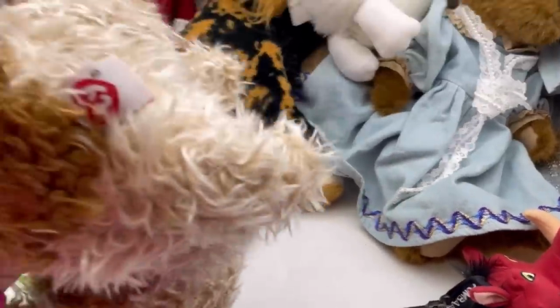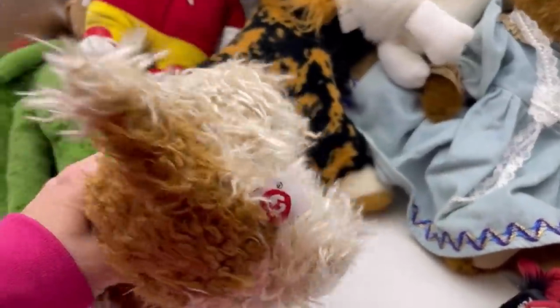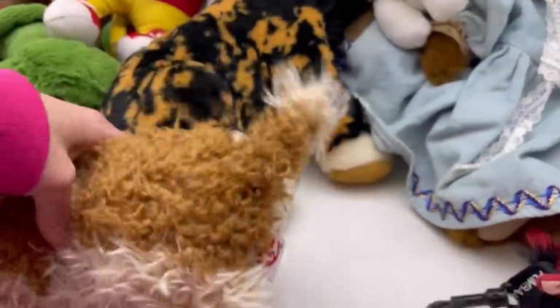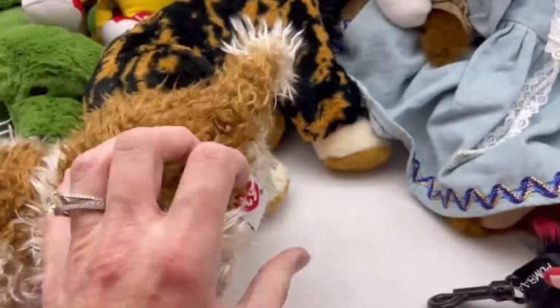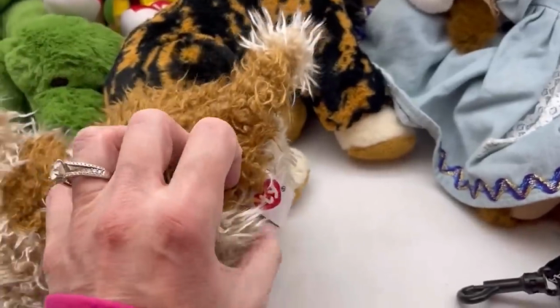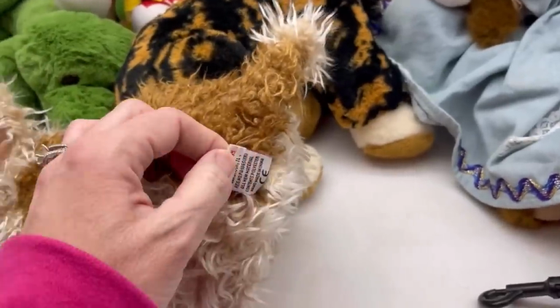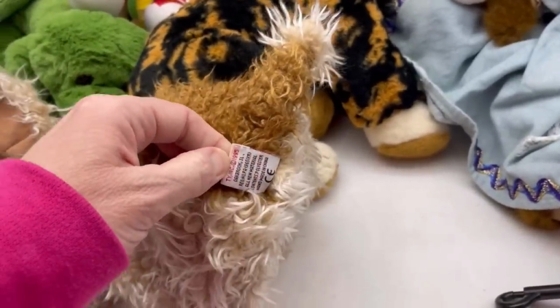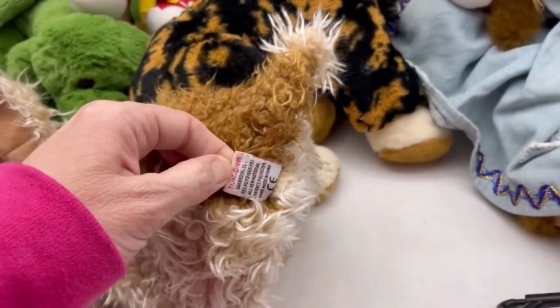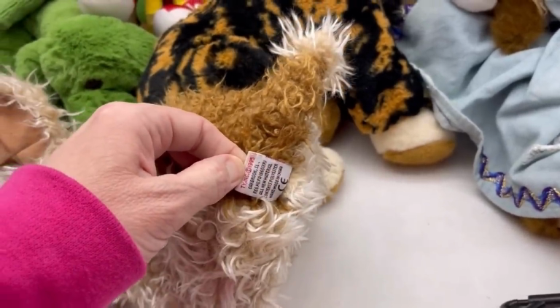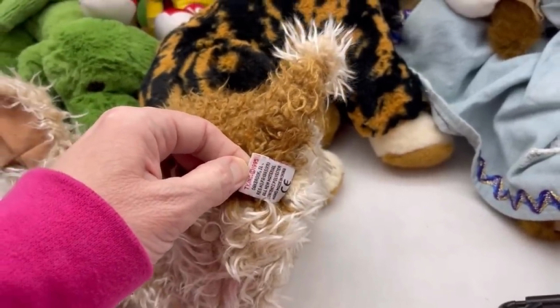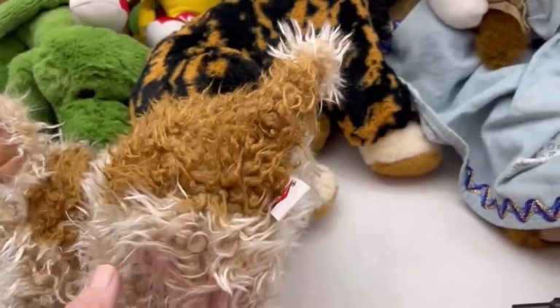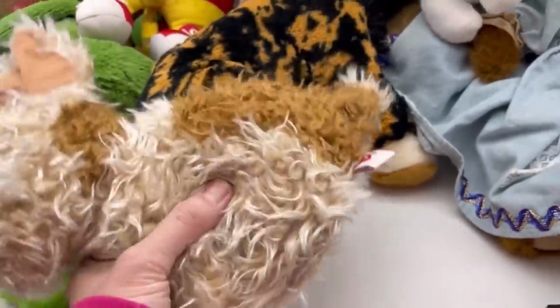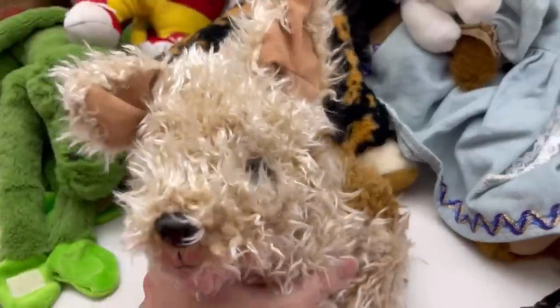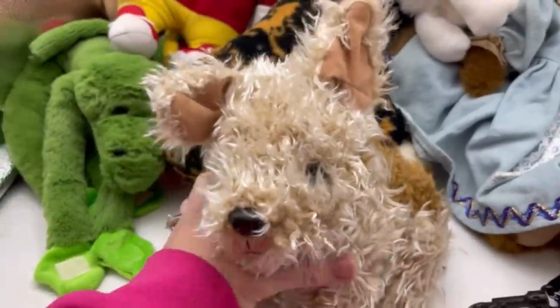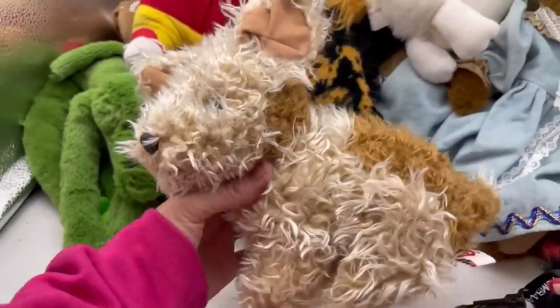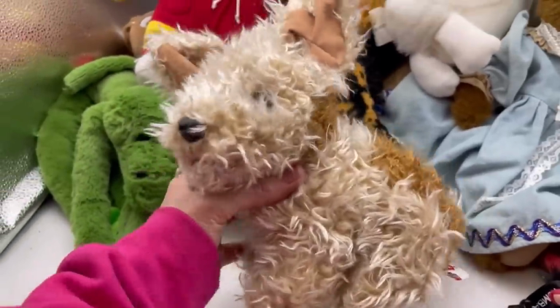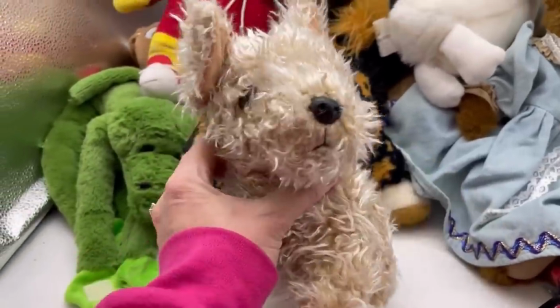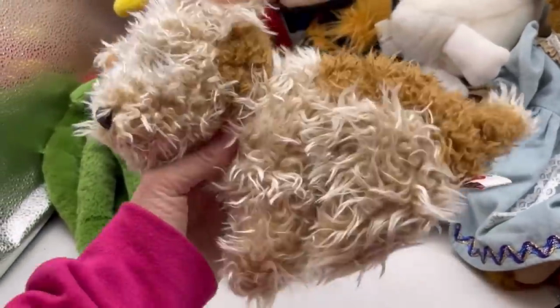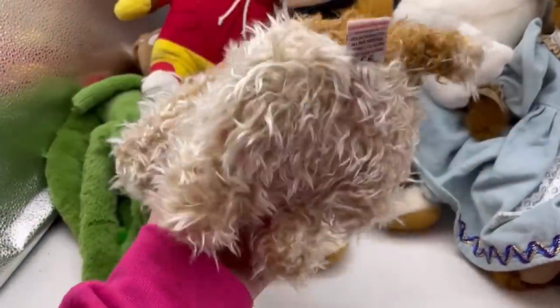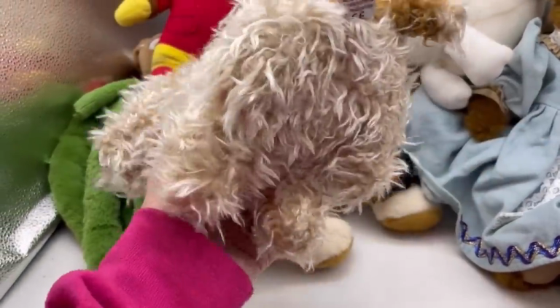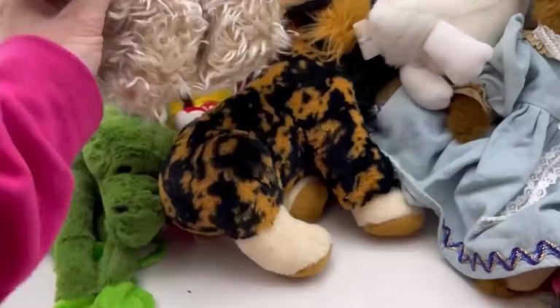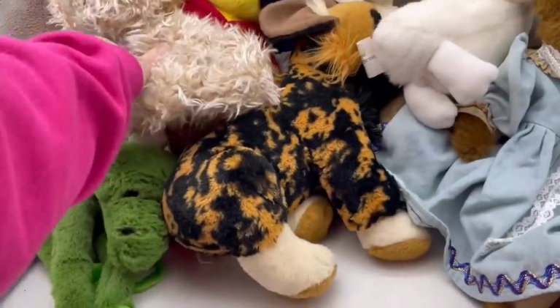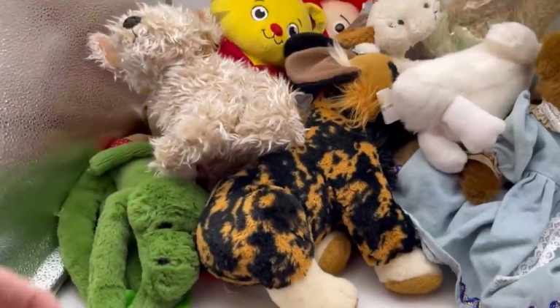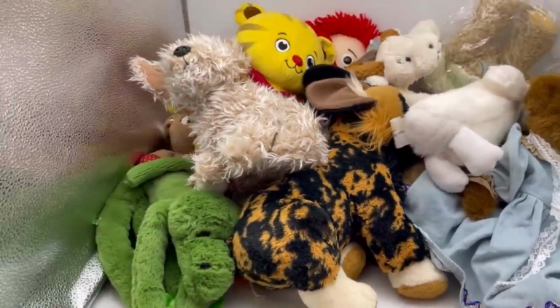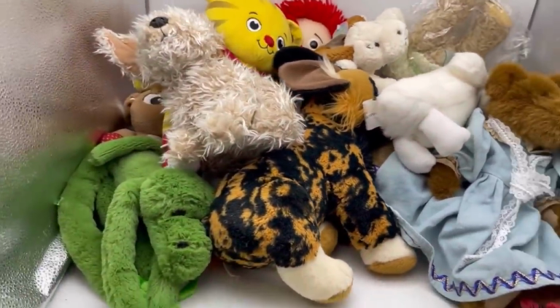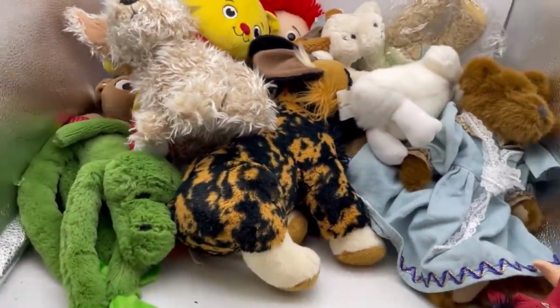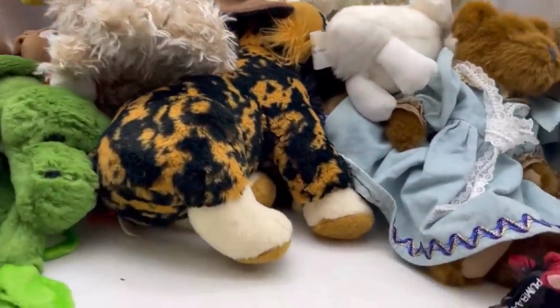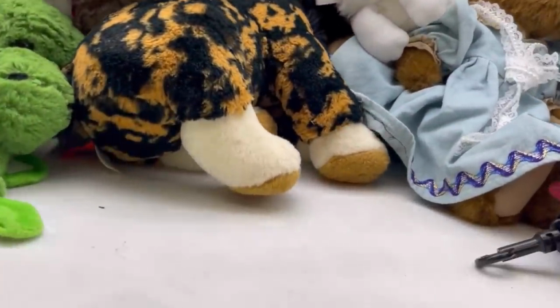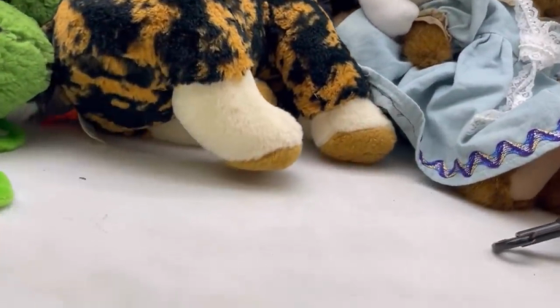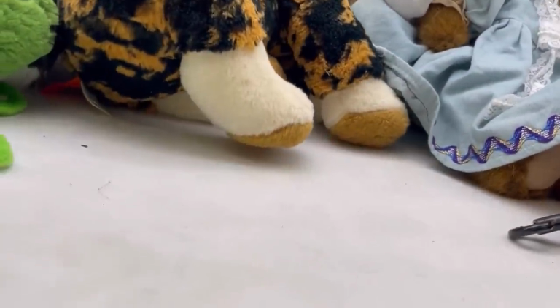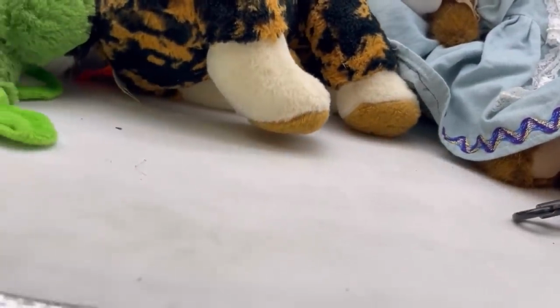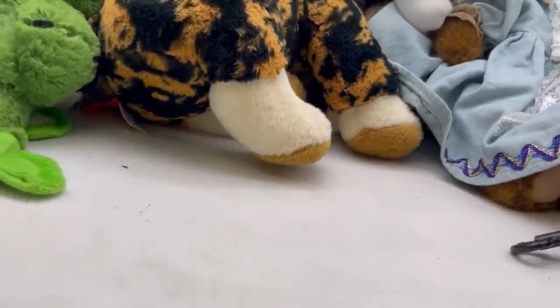This is a TY 1995. It's a bigger one and it's a dog. If I can figure out what kind of dog that is, that will help me look it up and see if it has any value.